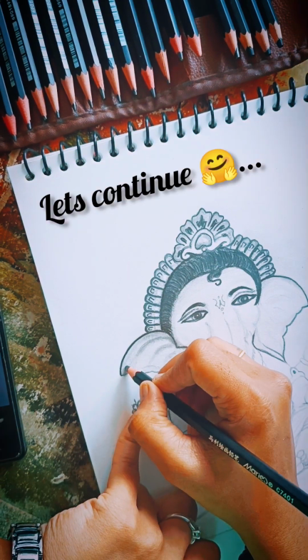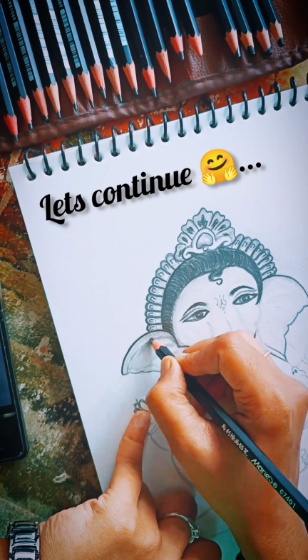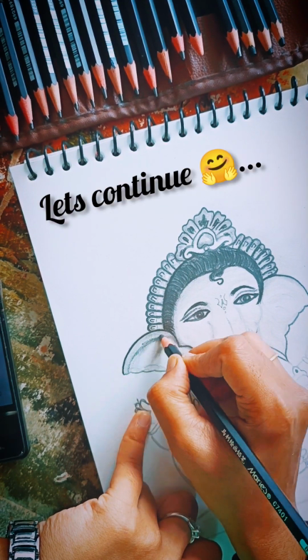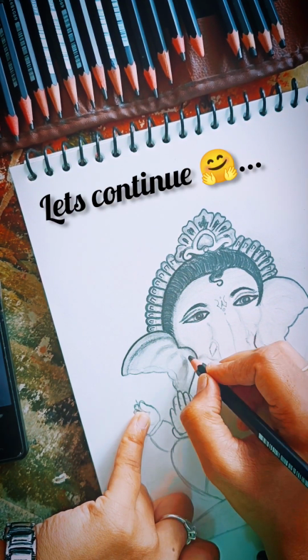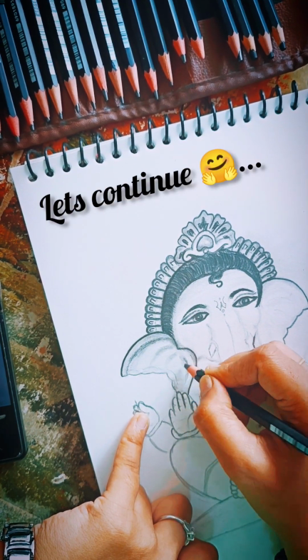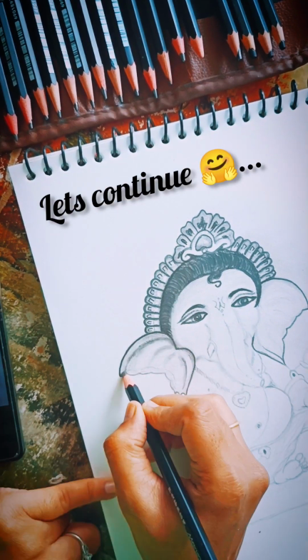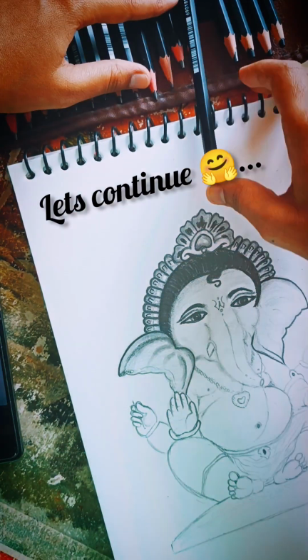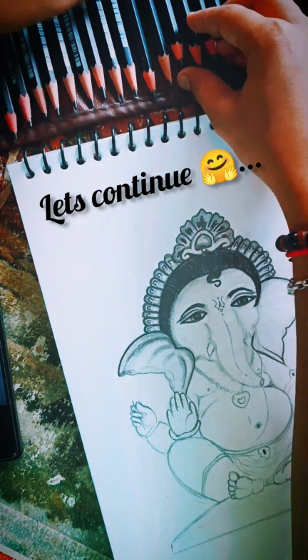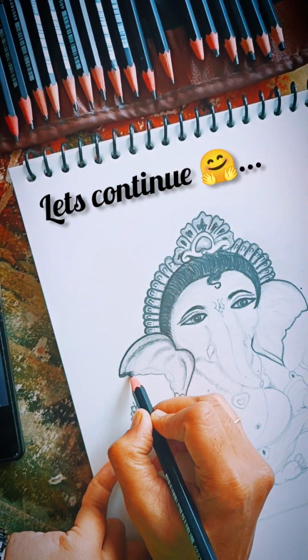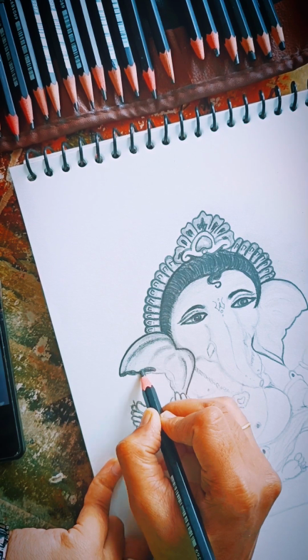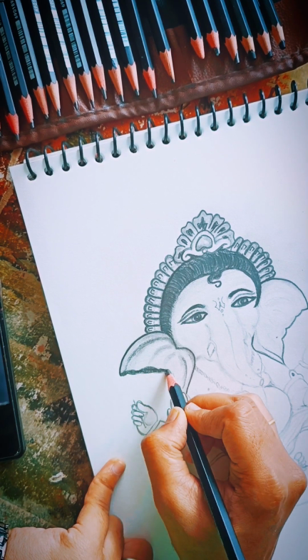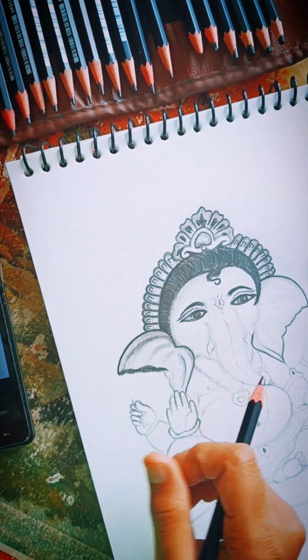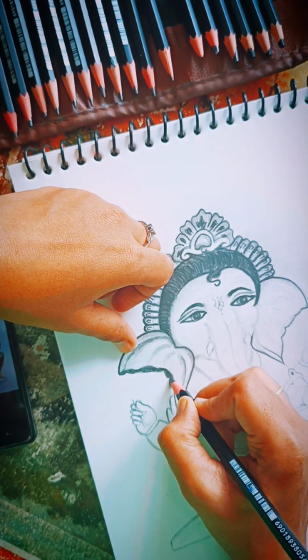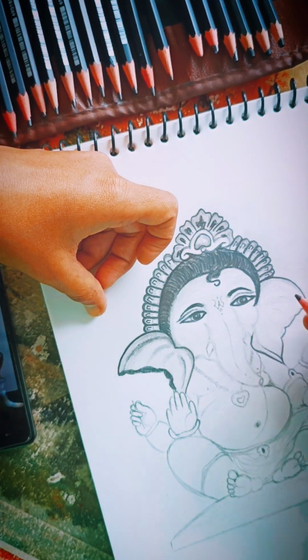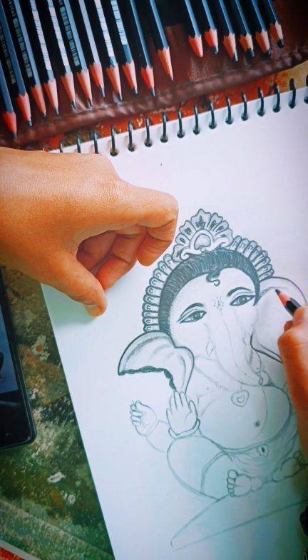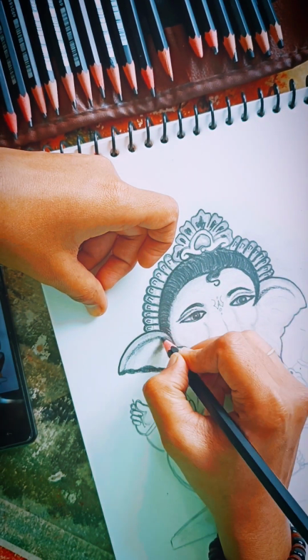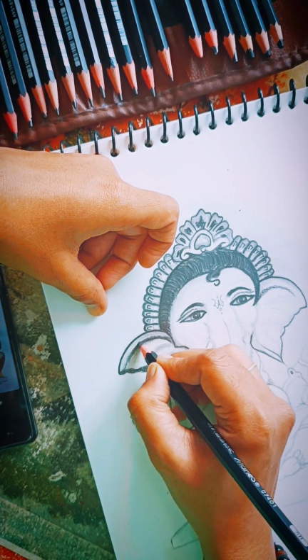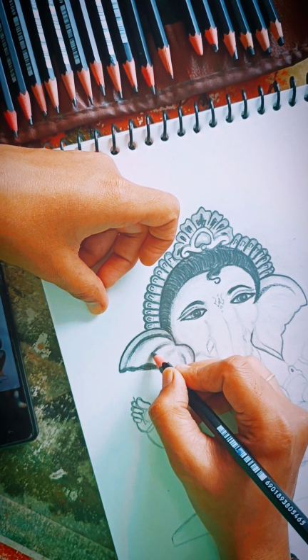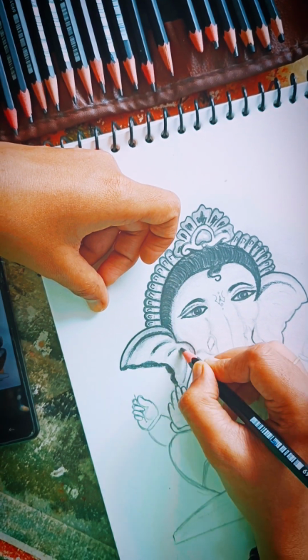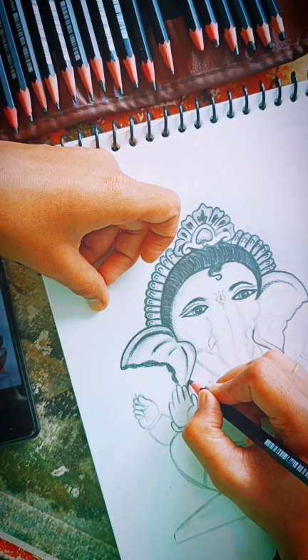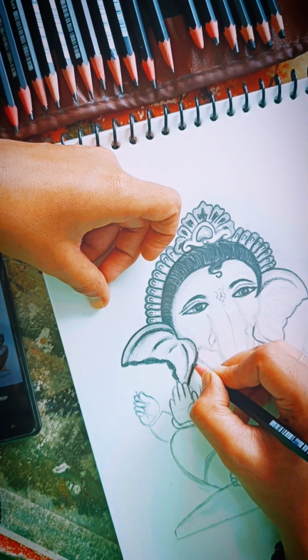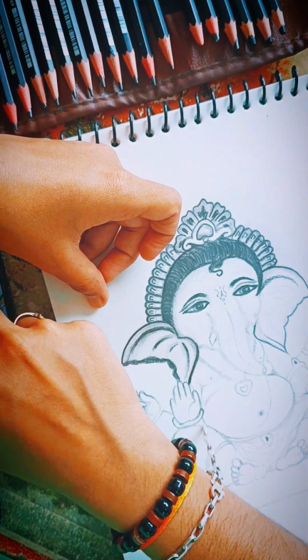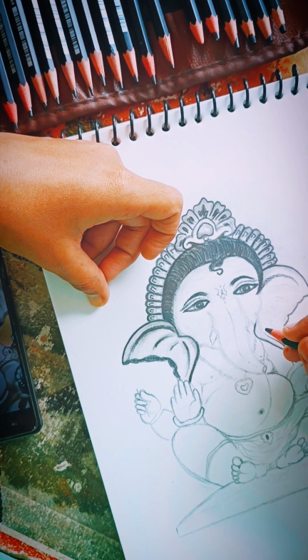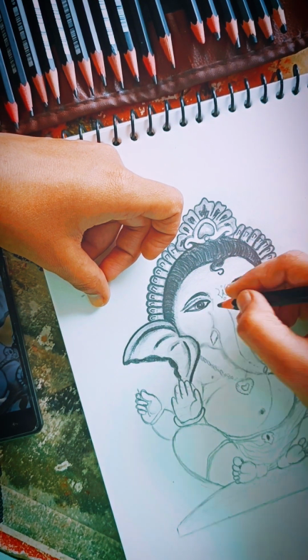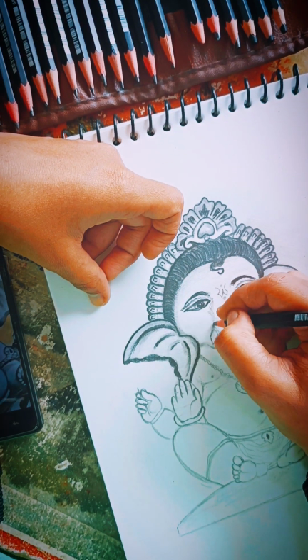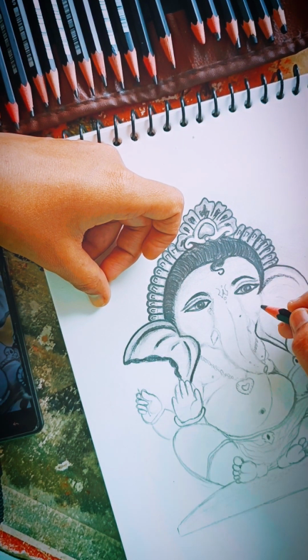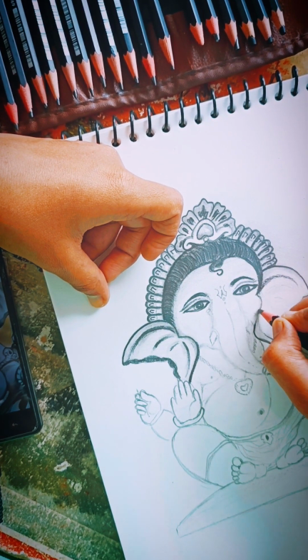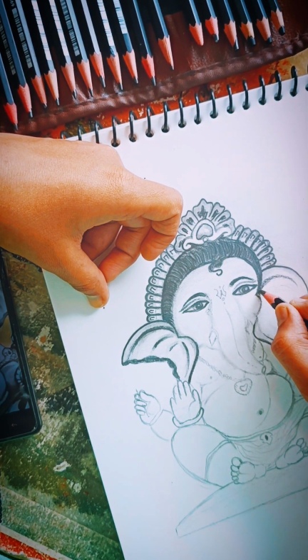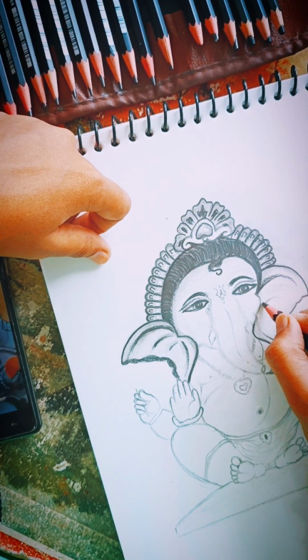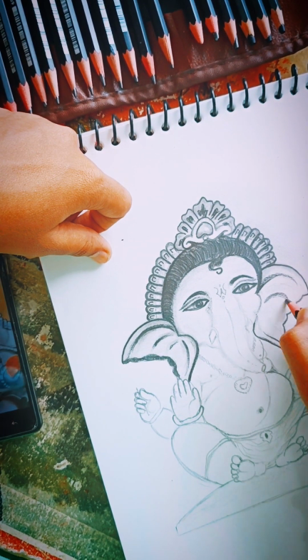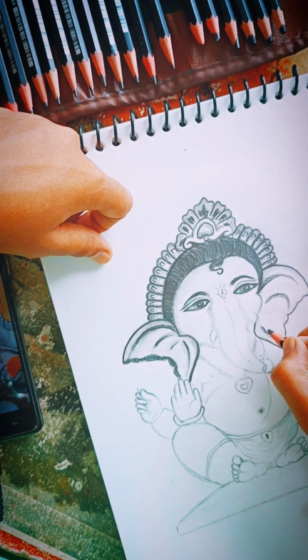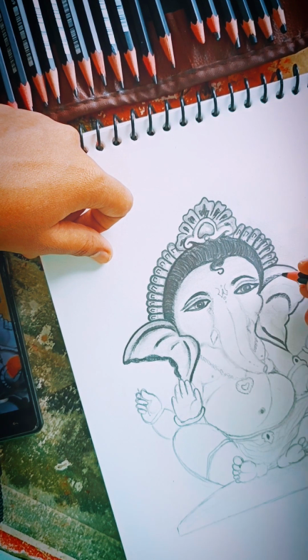Let's continue. This is the second part of my video. I hope you have seen the first part. If you haven't seen my first part of Ganpati's drawing, please check it out — I have given the link in the description.